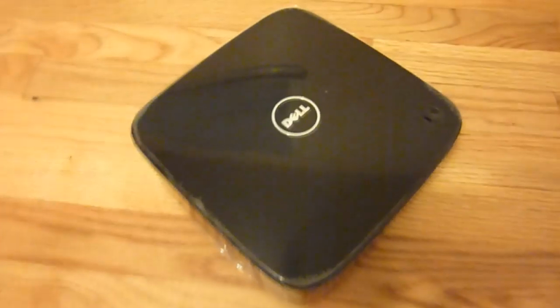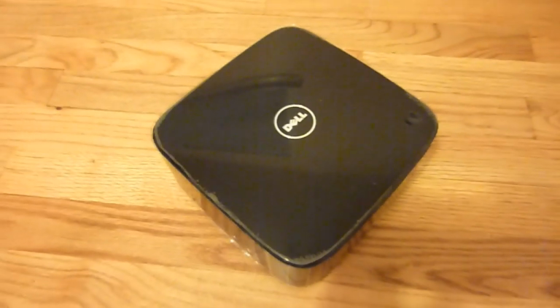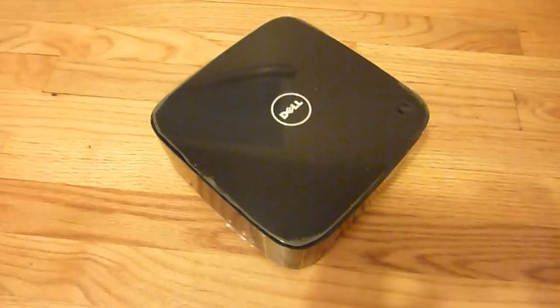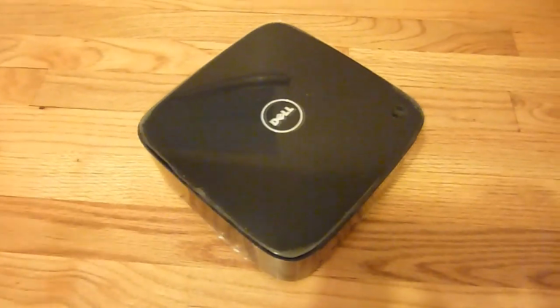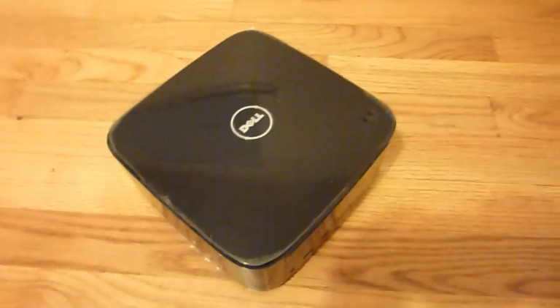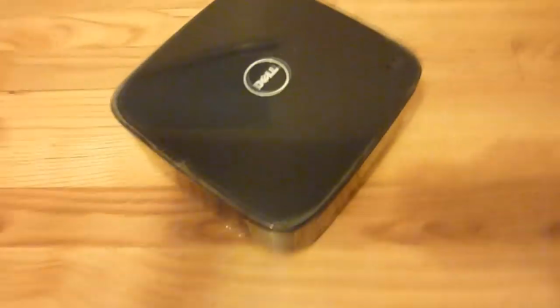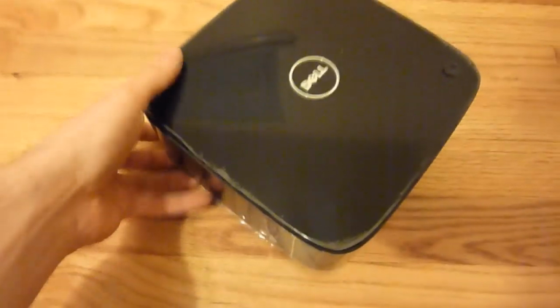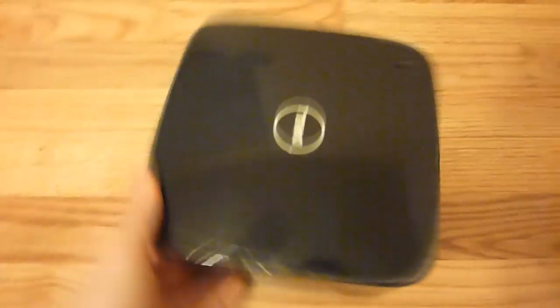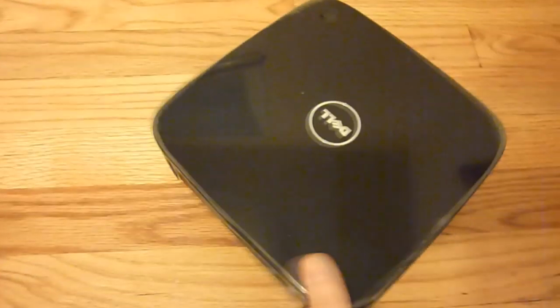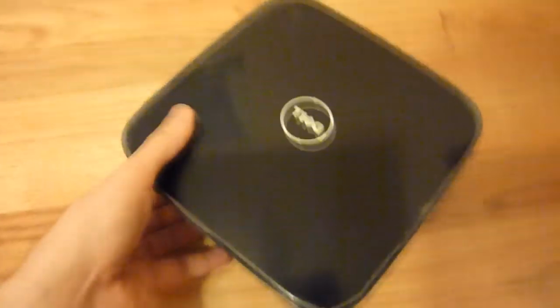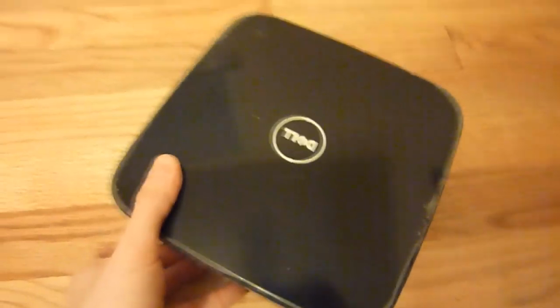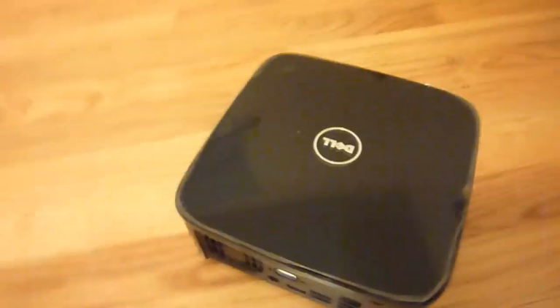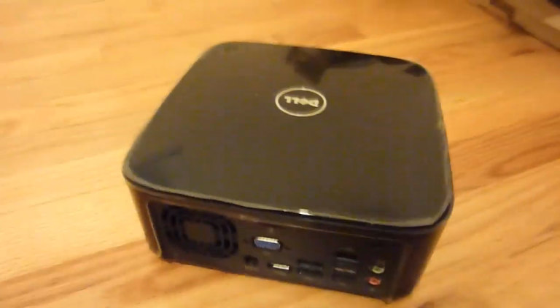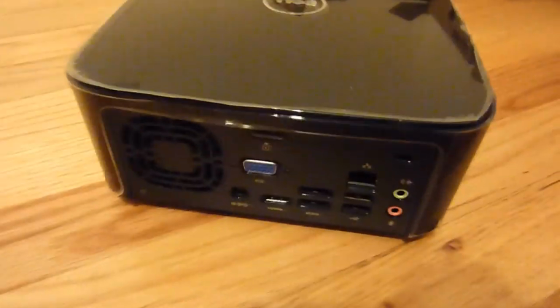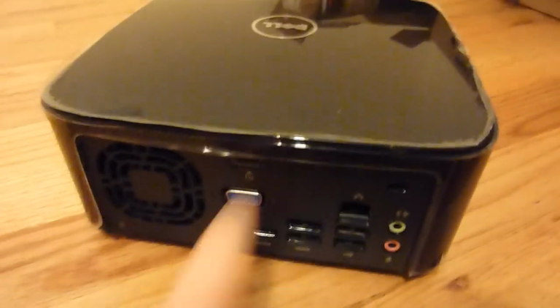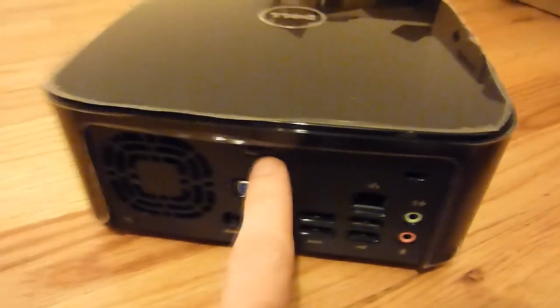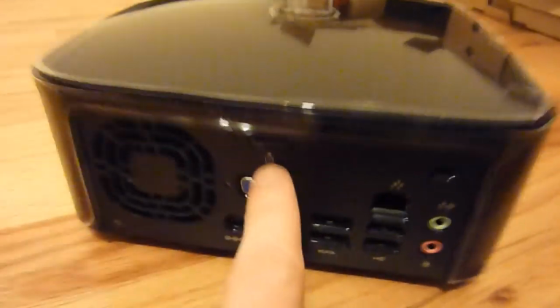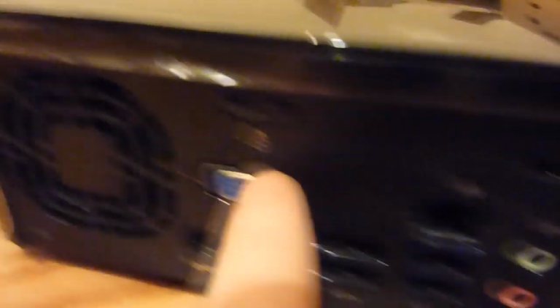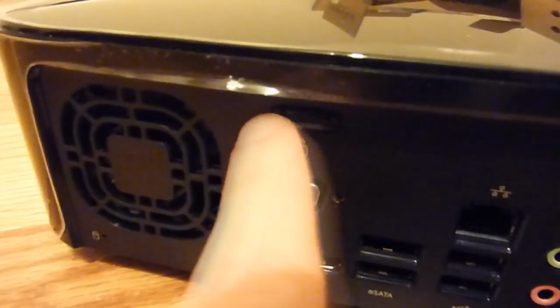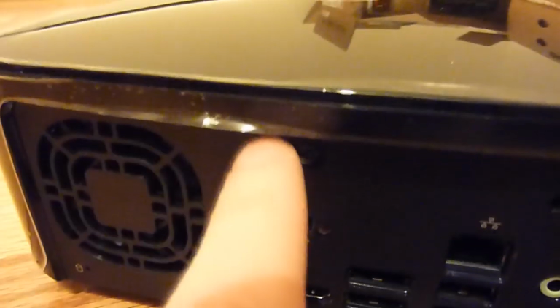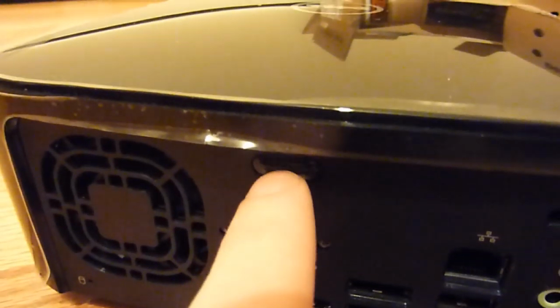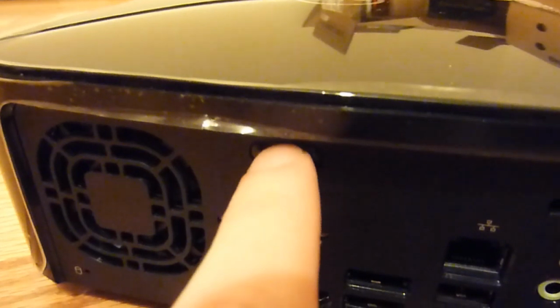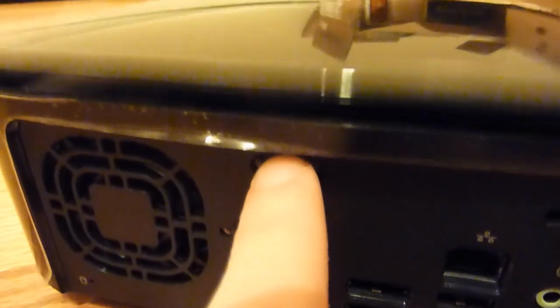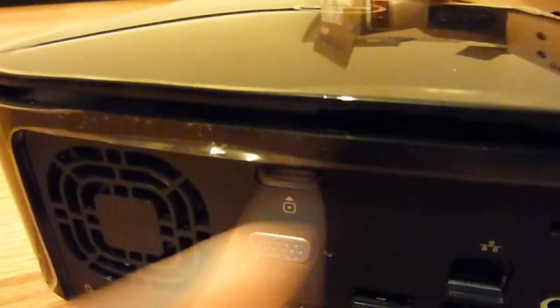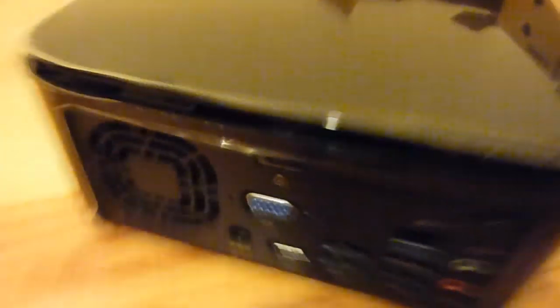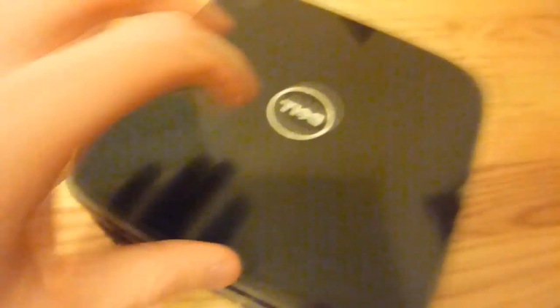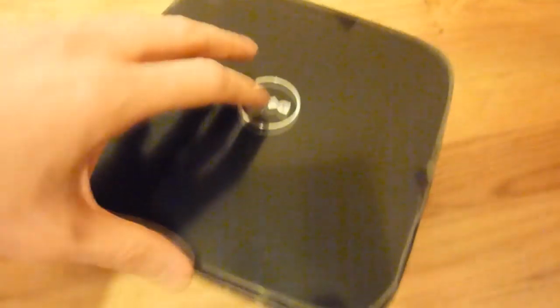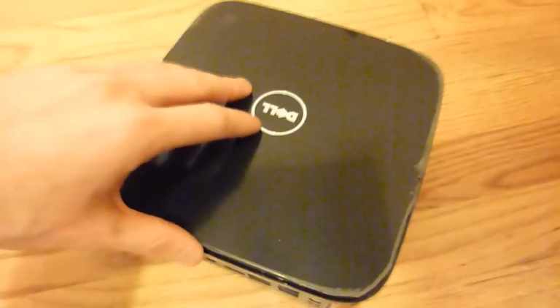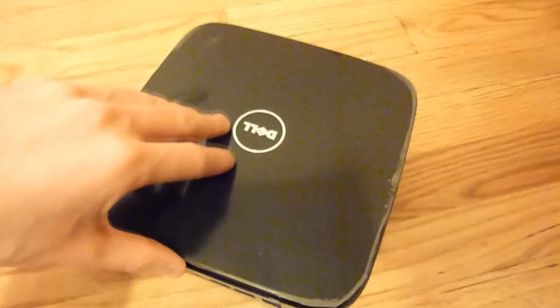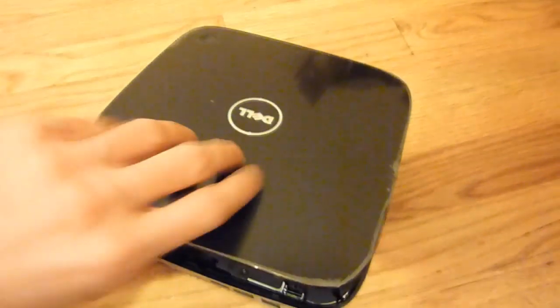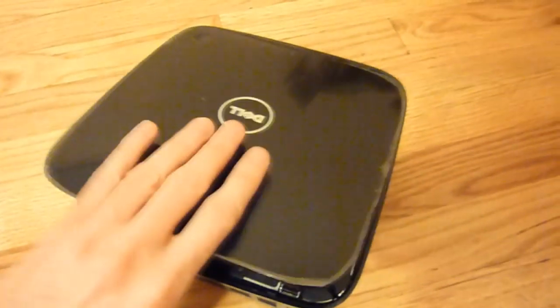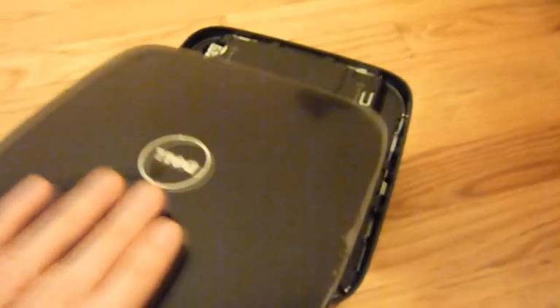I'll go ahead and dismantle it for you, so if you want to upgrade anything in there, you'll know how to do it. First, you'll want to start off by pushing the button in the back here to pop the top. Simply lift it up and slide it out.